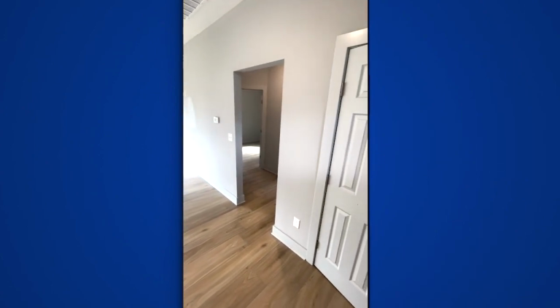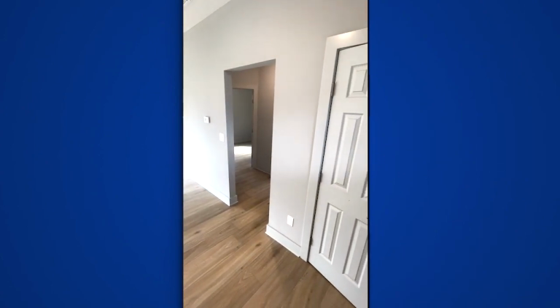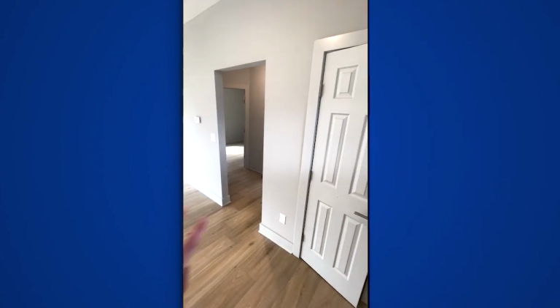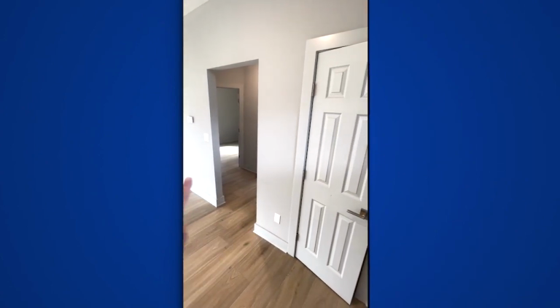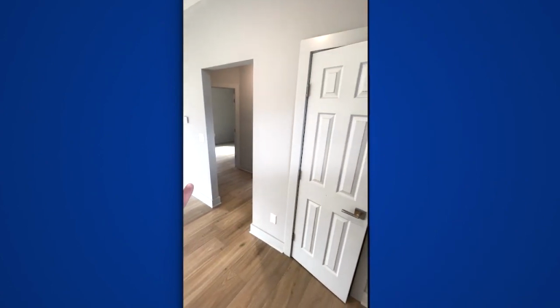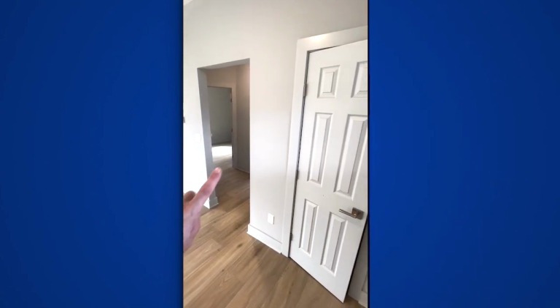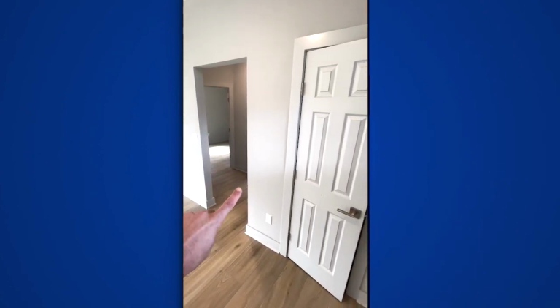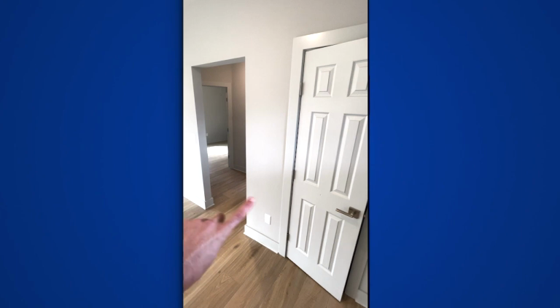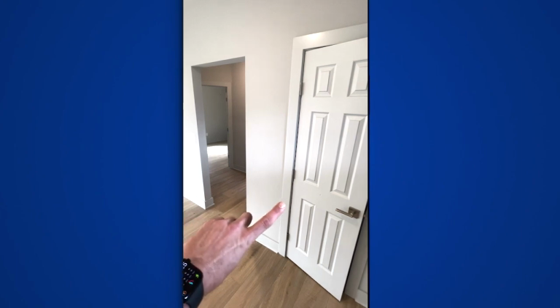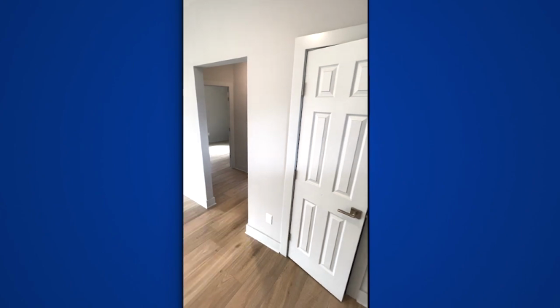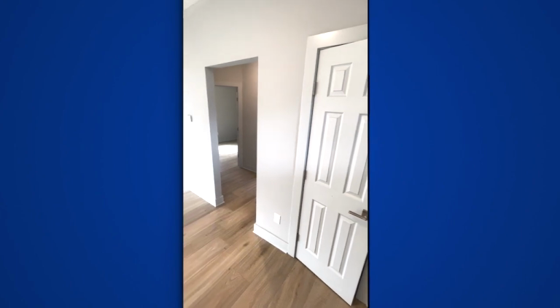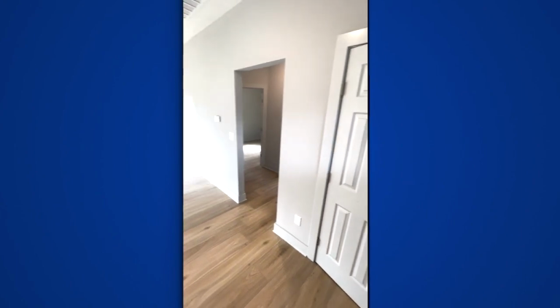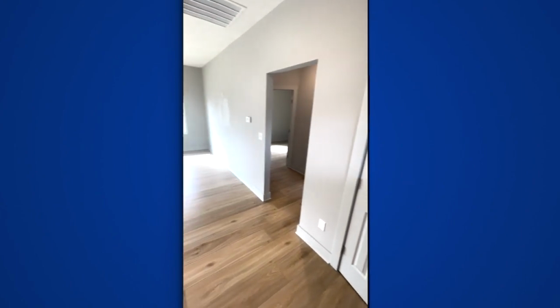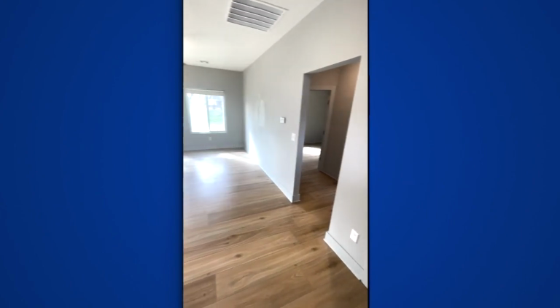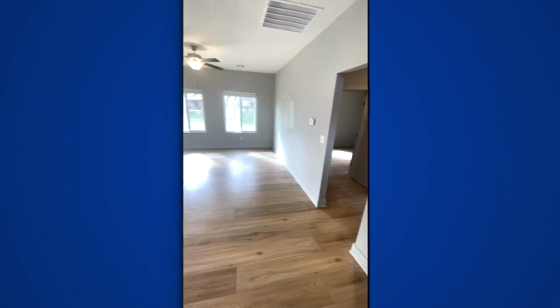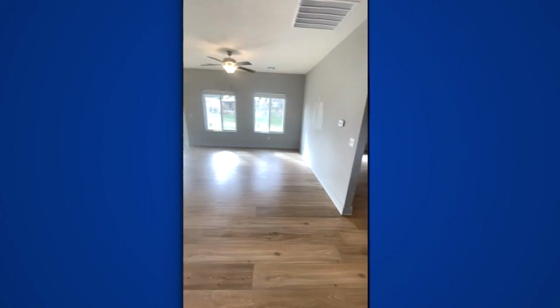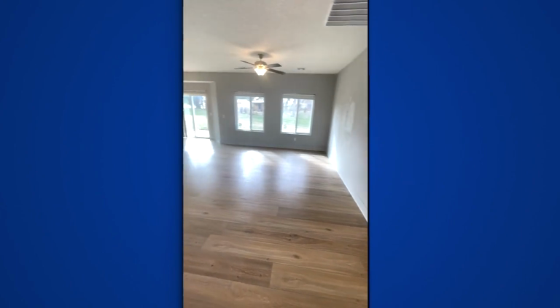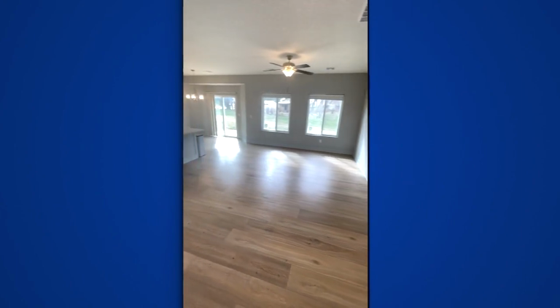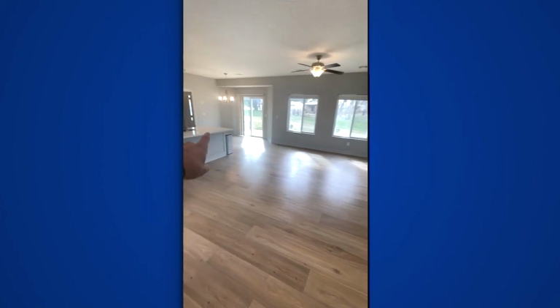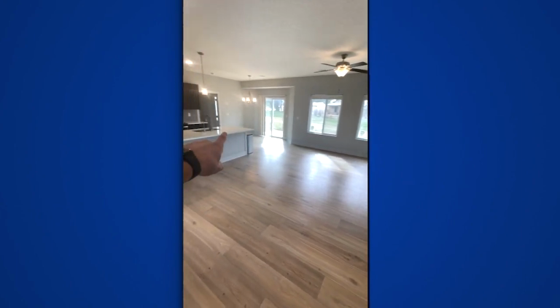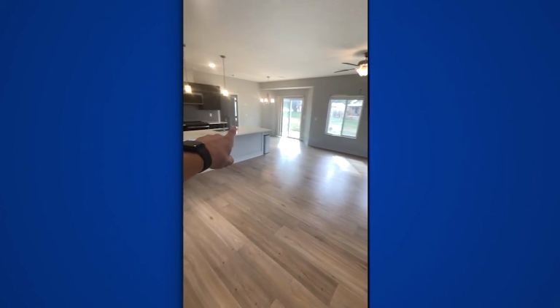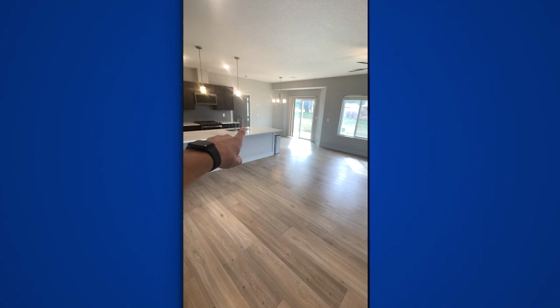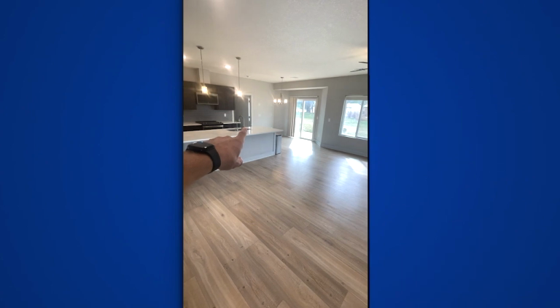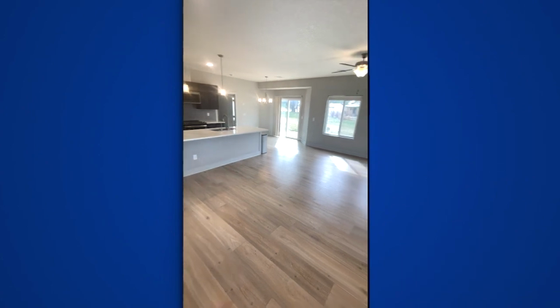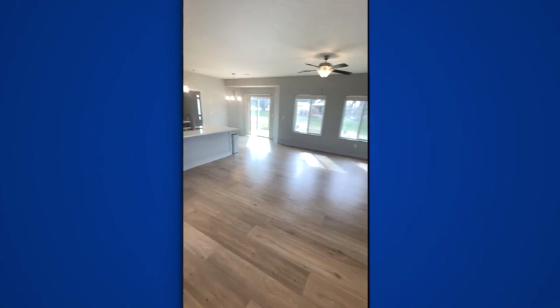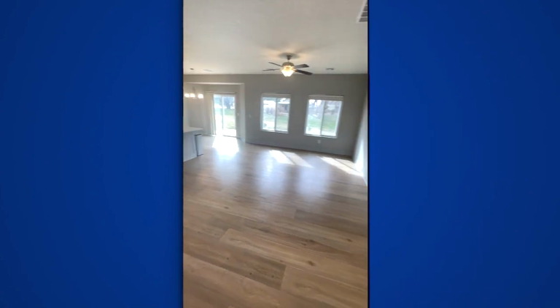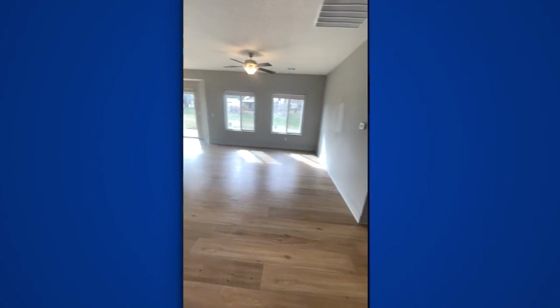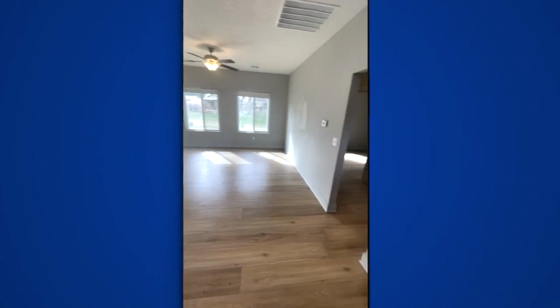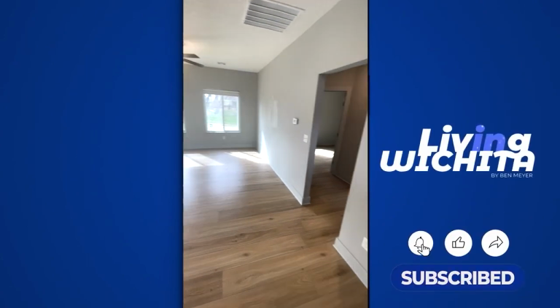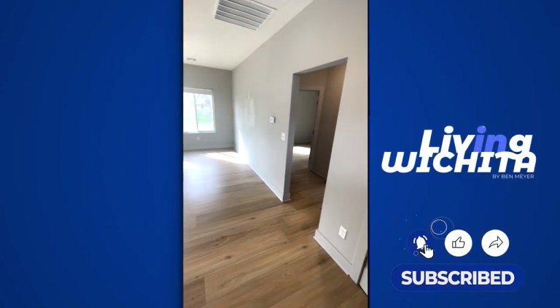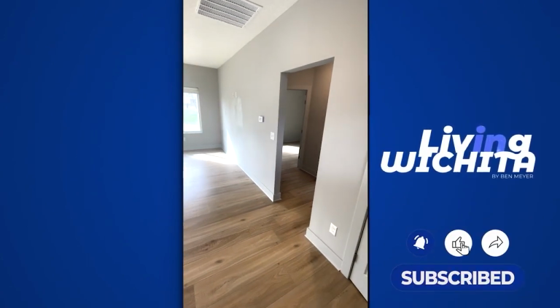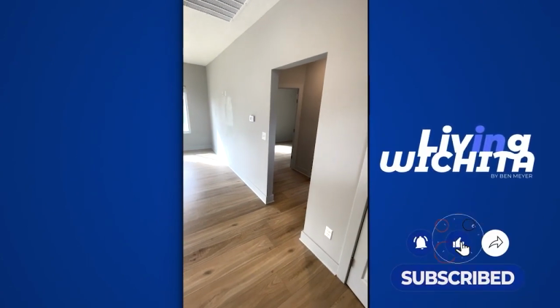You have two bedrooms and a bath on this side of the home with a coat closet, and then your primary bedroom is along the back. We're going to go ahead and tour the two bedrooms off the hall here and the bath.